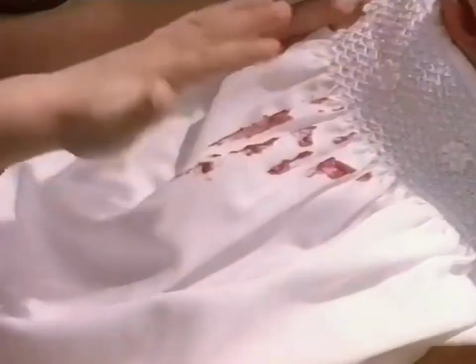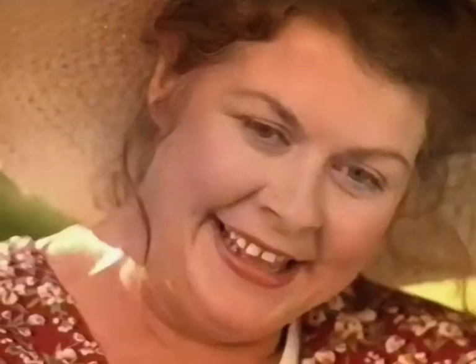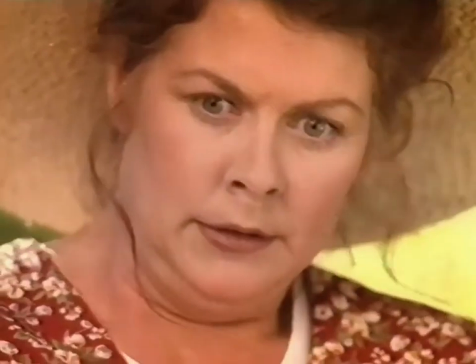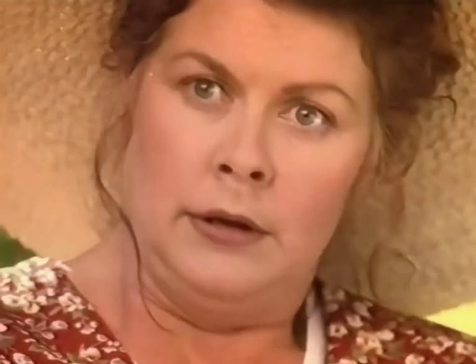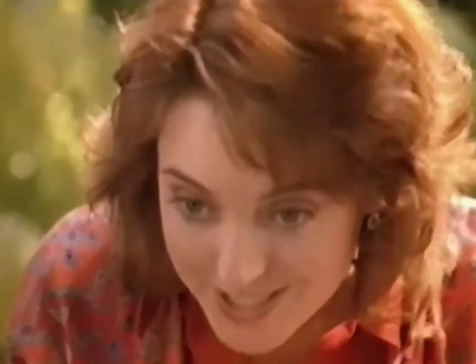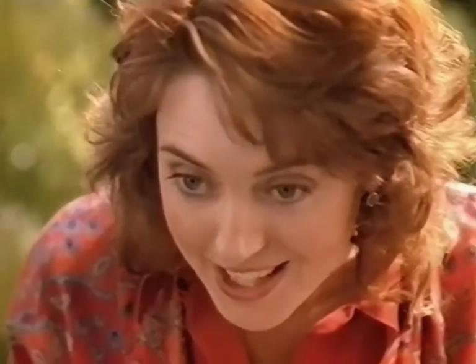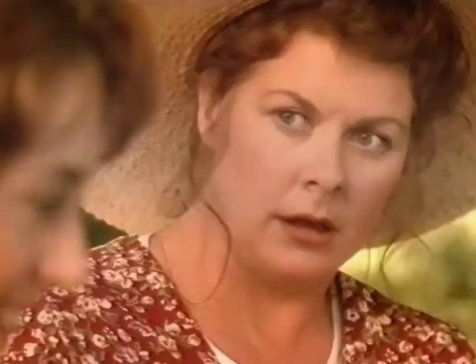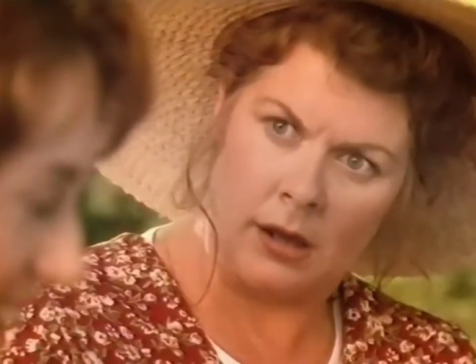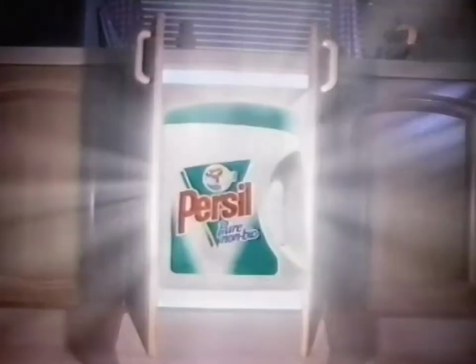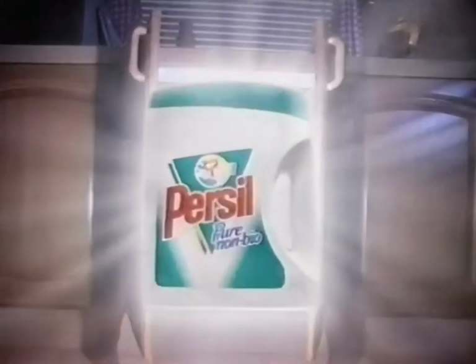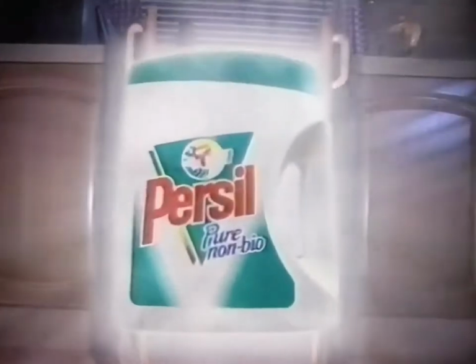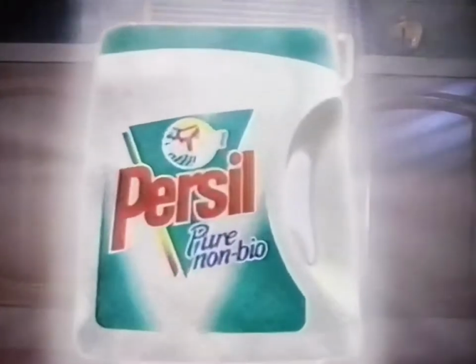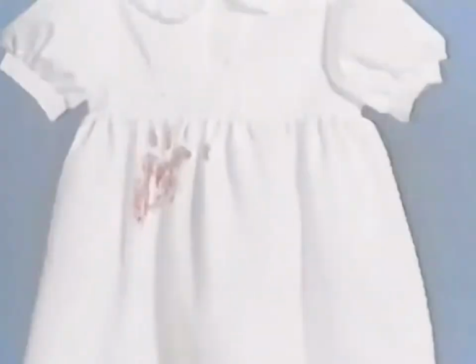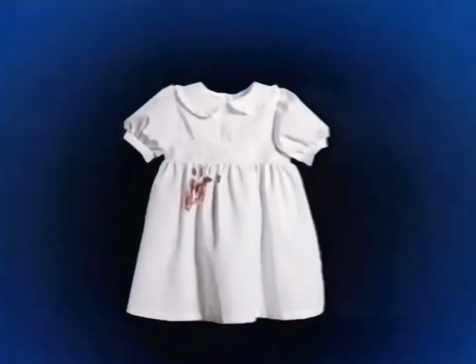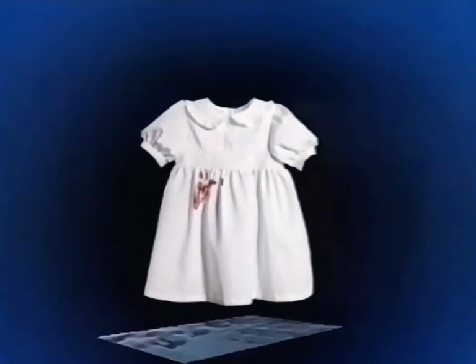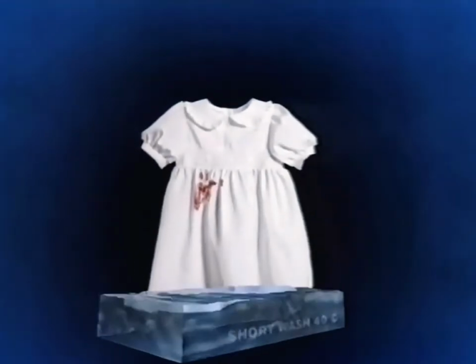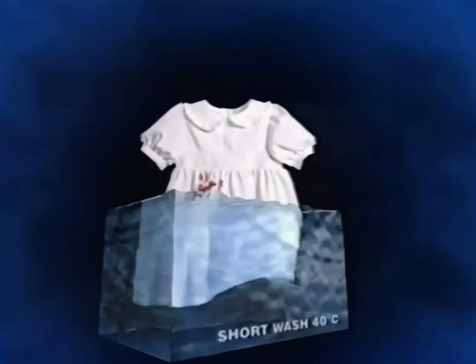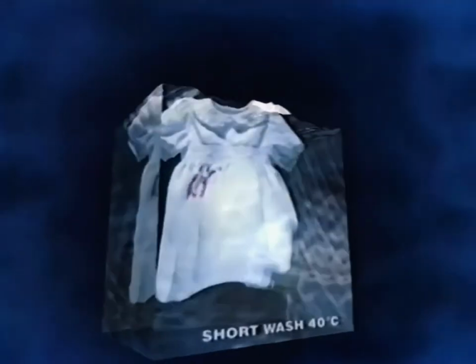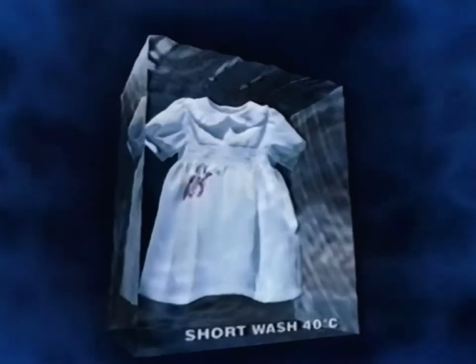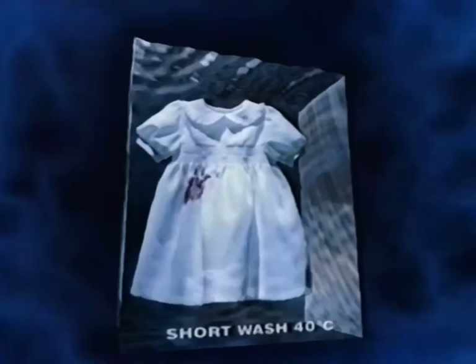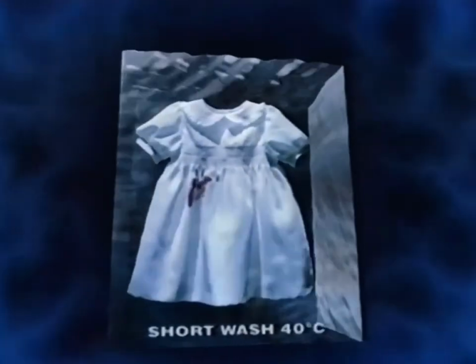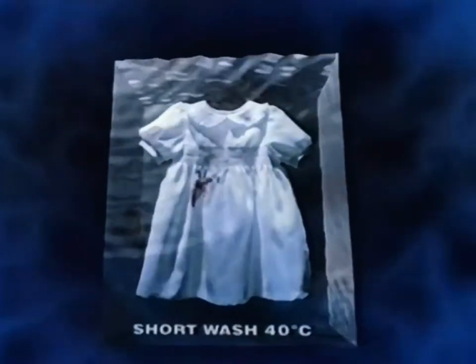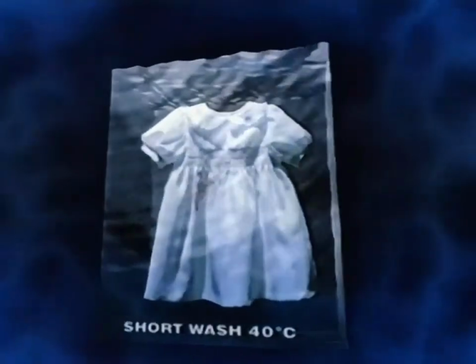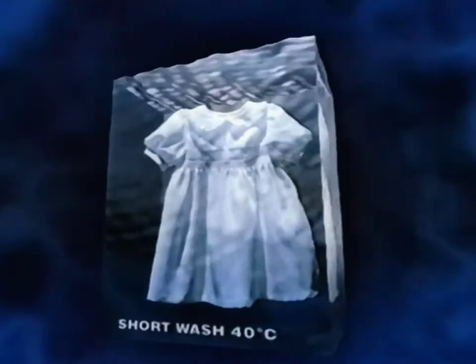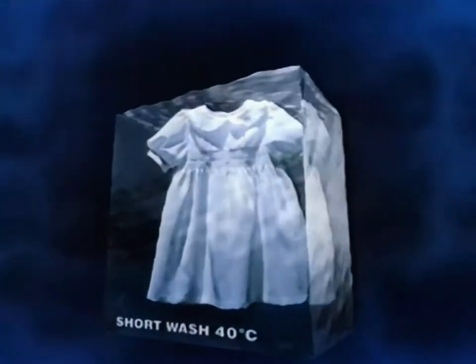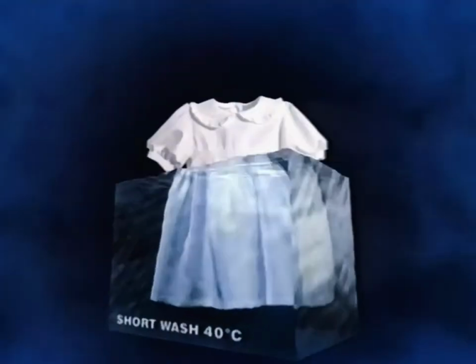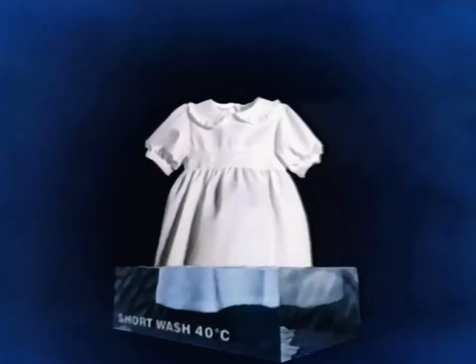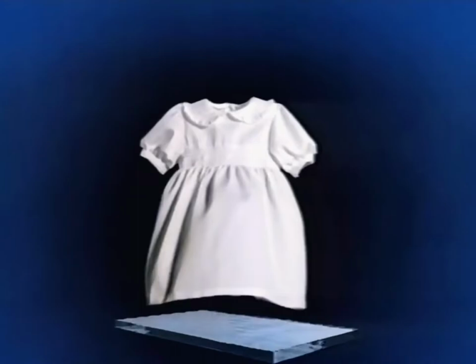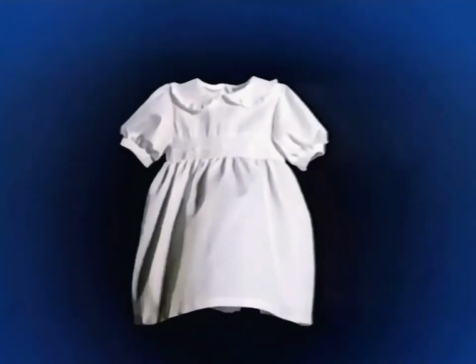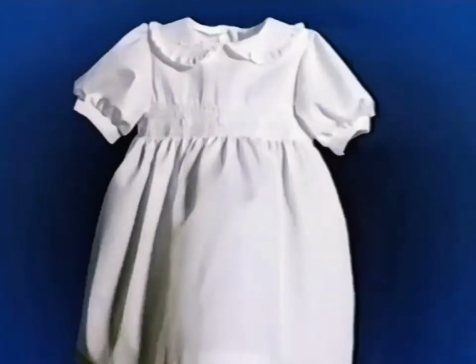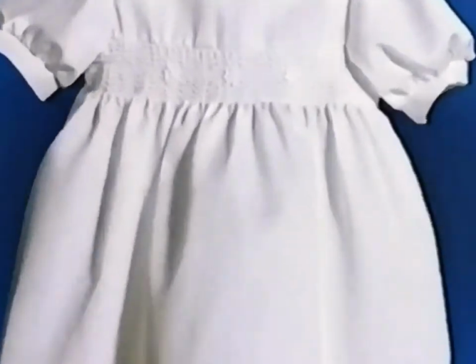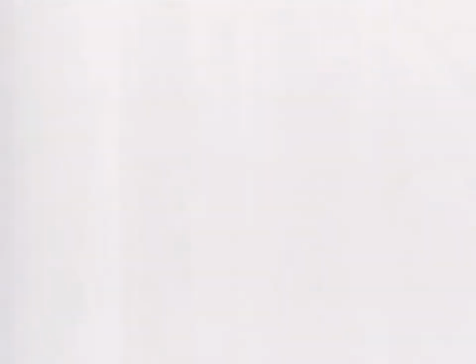It's the first time she's had a jam tart. This new Persil has the strength to wash out tough stains like raspberry jam, even on a short wash at 40 degrees. New Persil Pure, with its unique non-bio cleaning system, works first time.